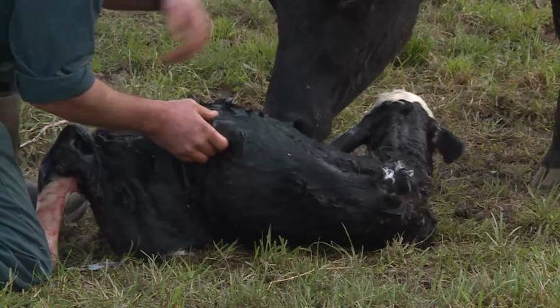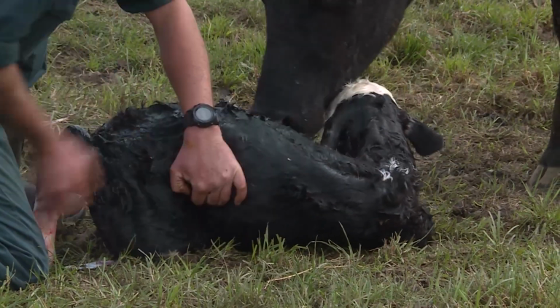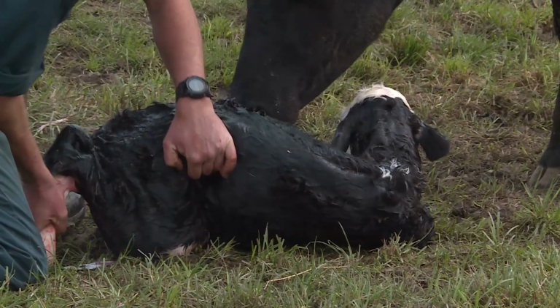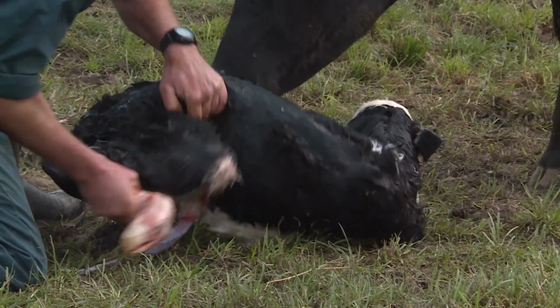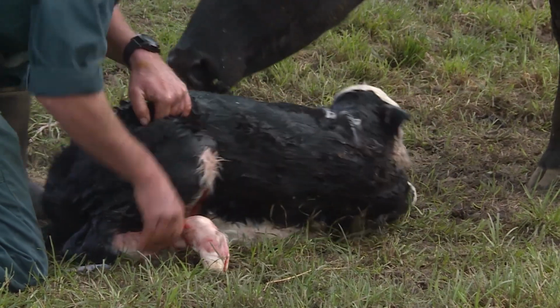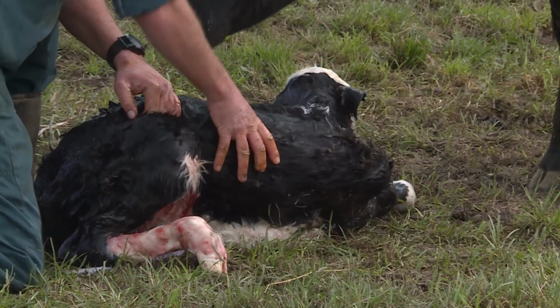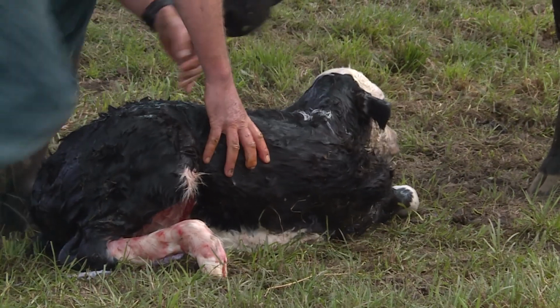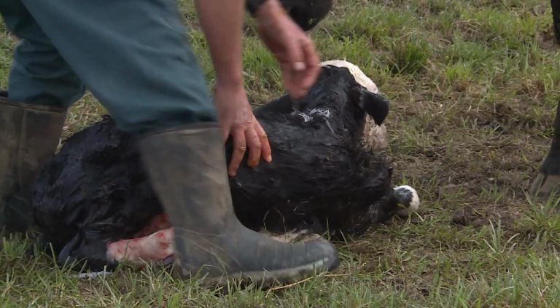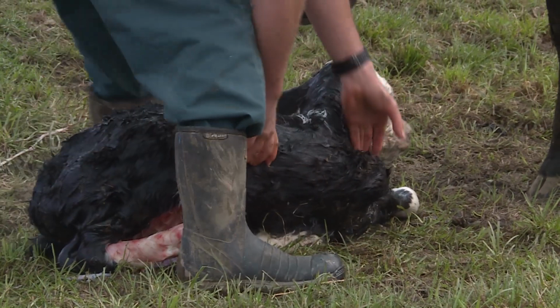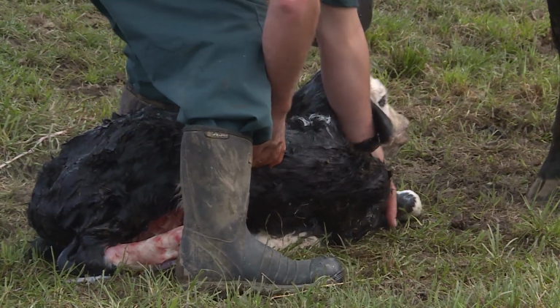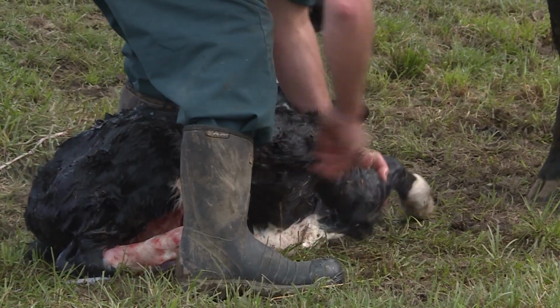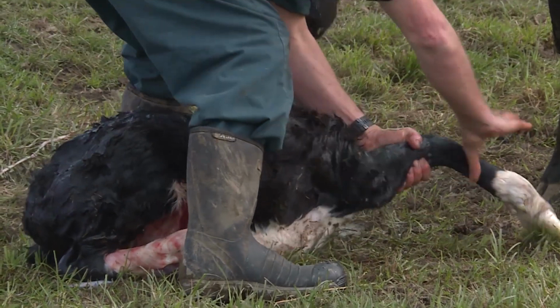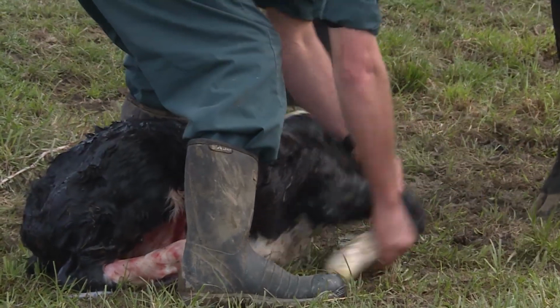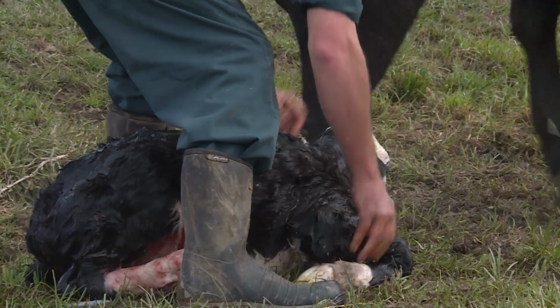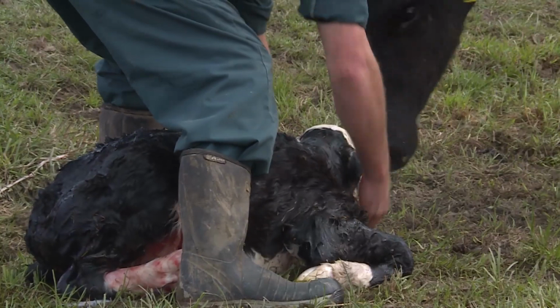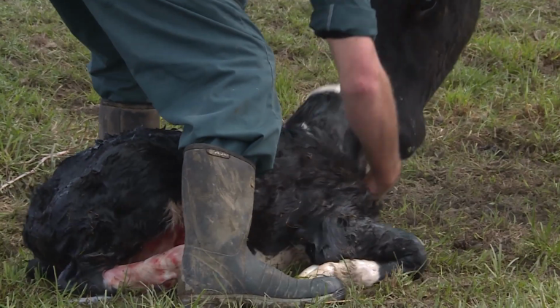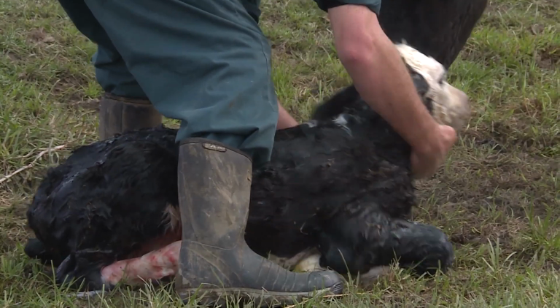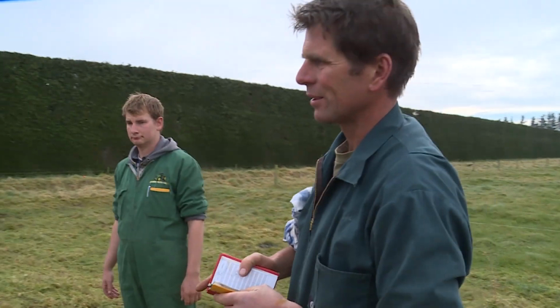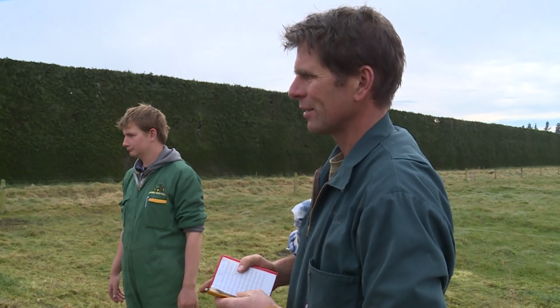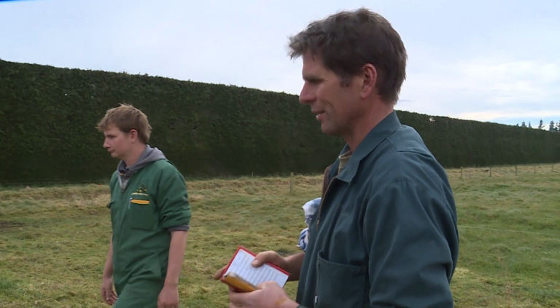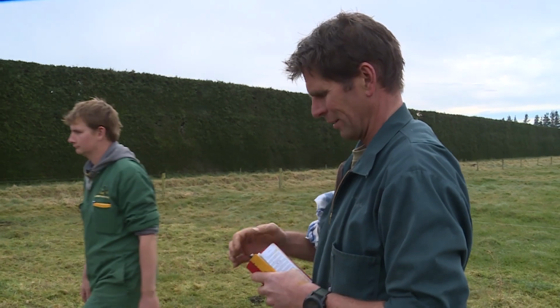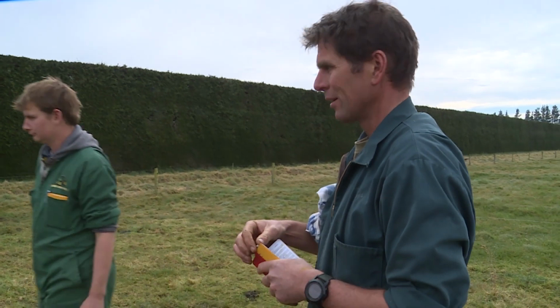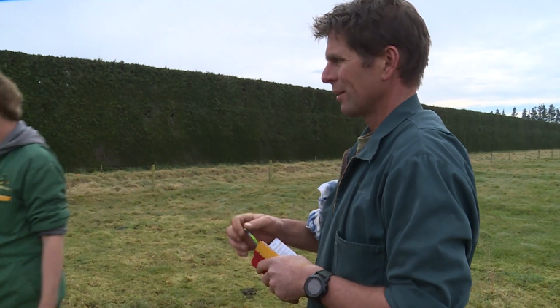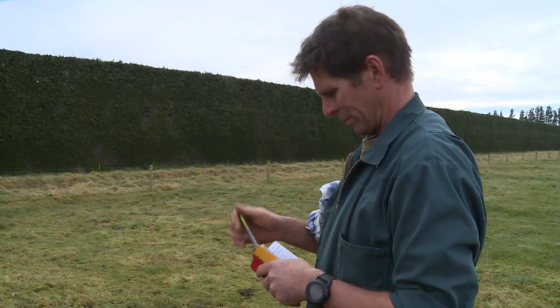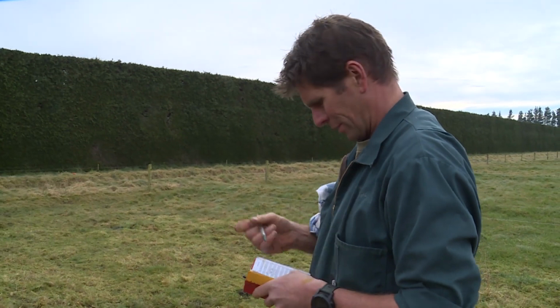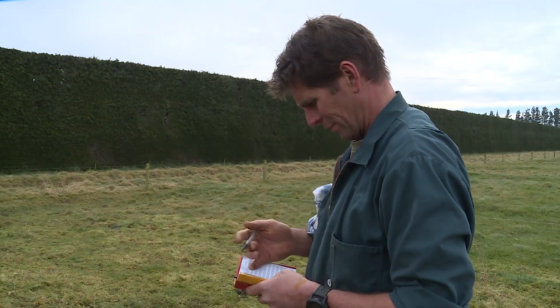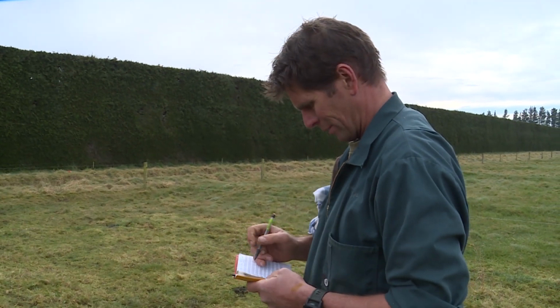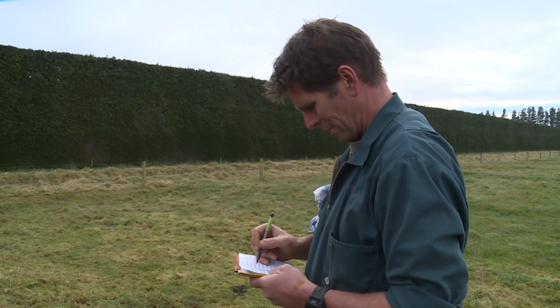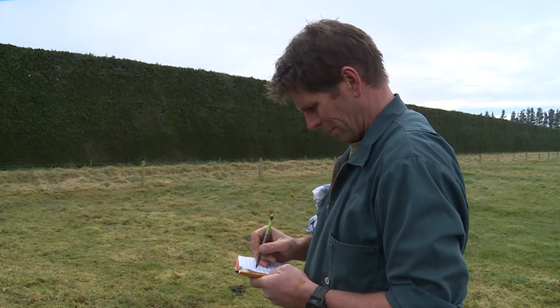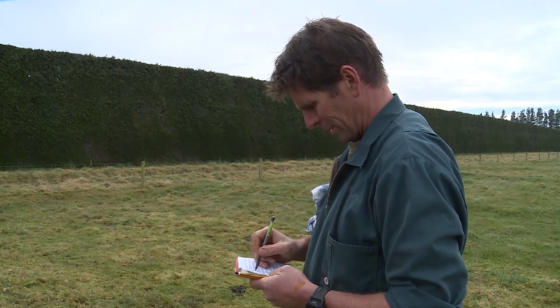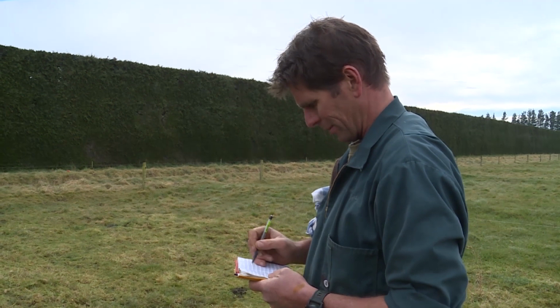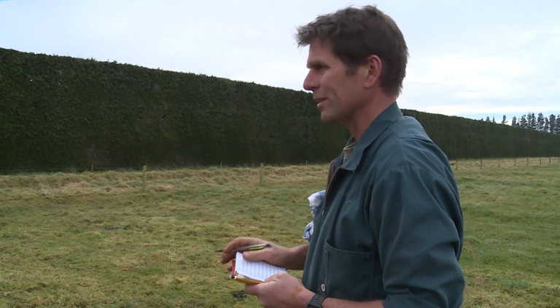Once you're sure the calf is breathing, check it over to make sure it is normal and healthy, and record the birth. Make sure you know what, how and where you are expected to record births on your farm.